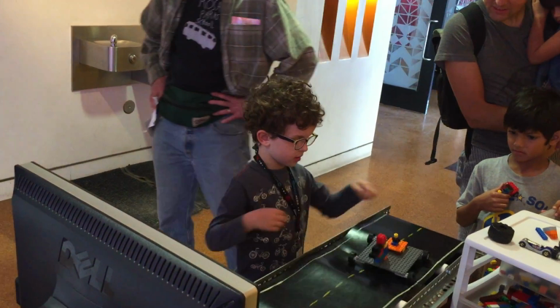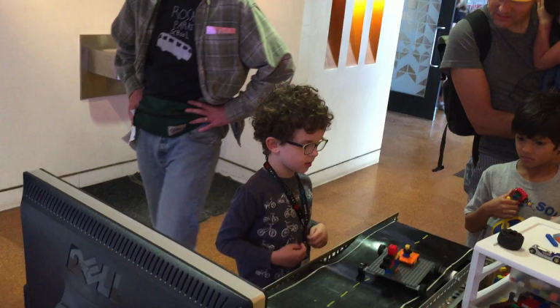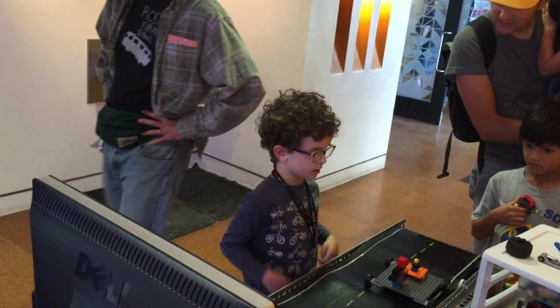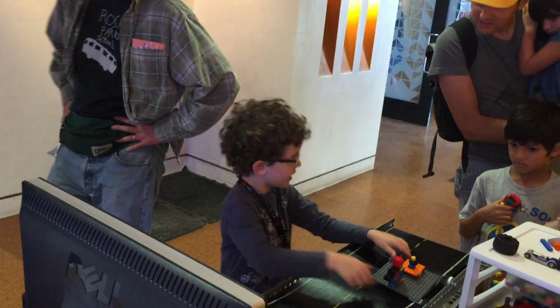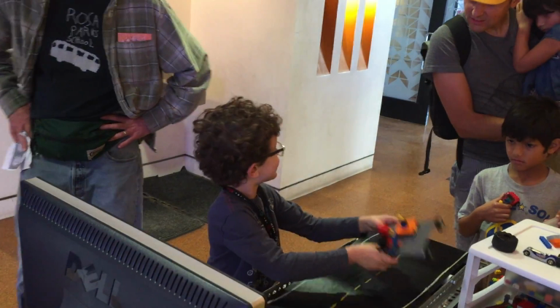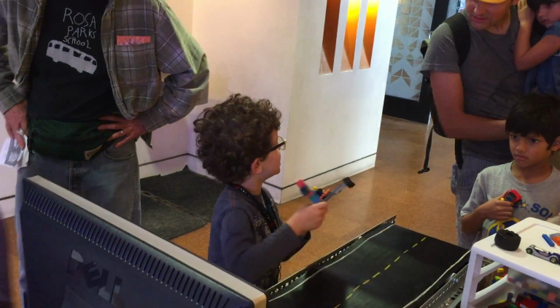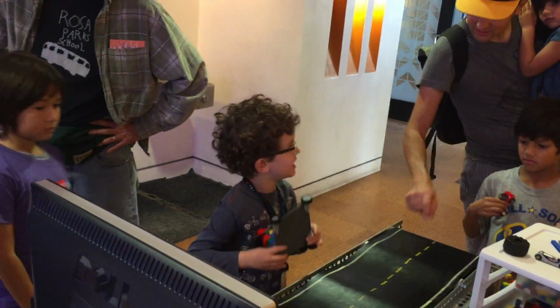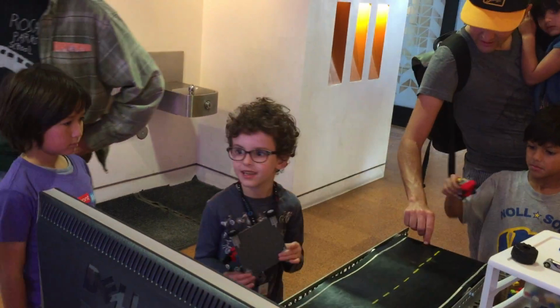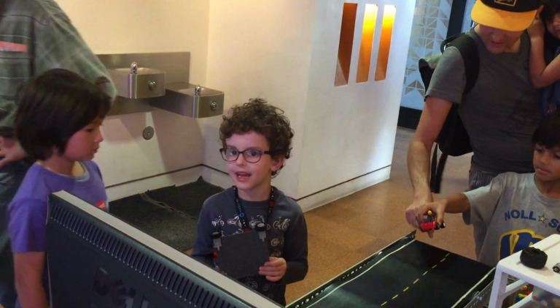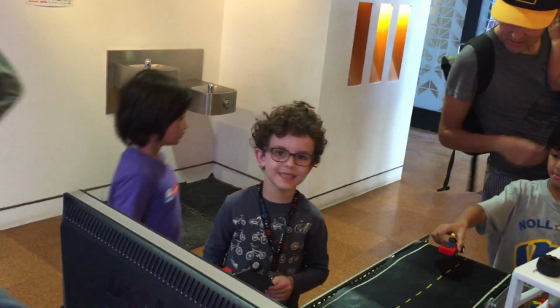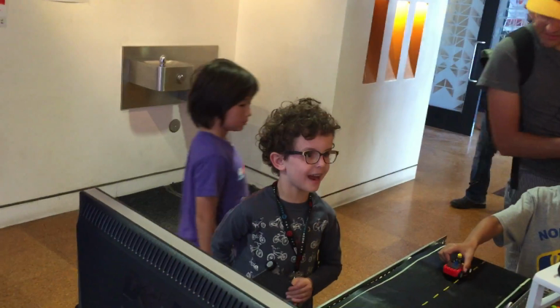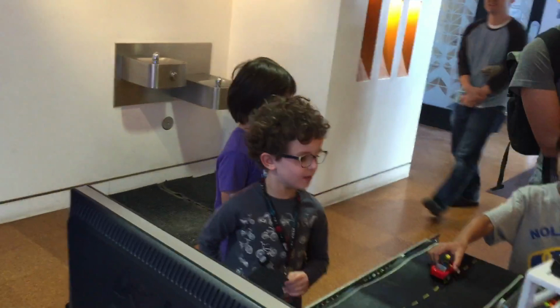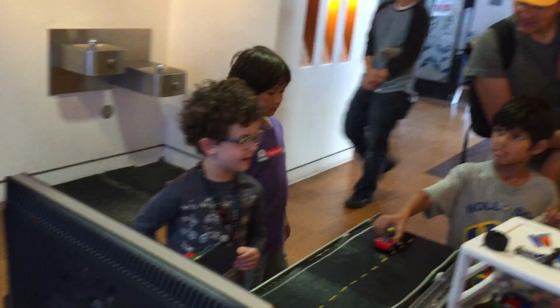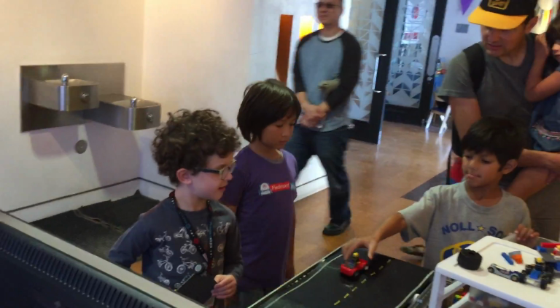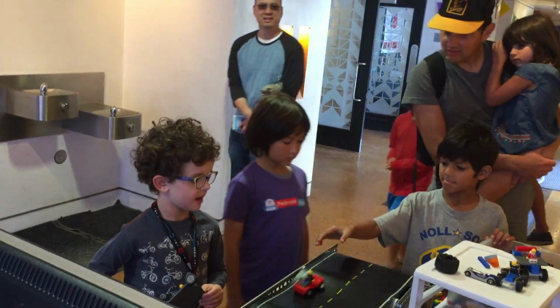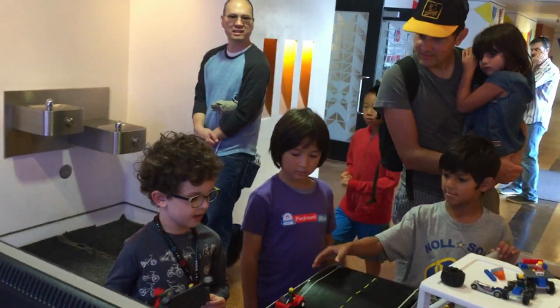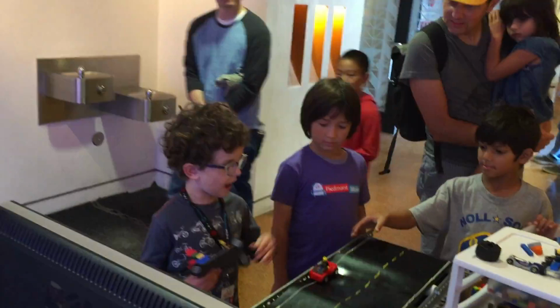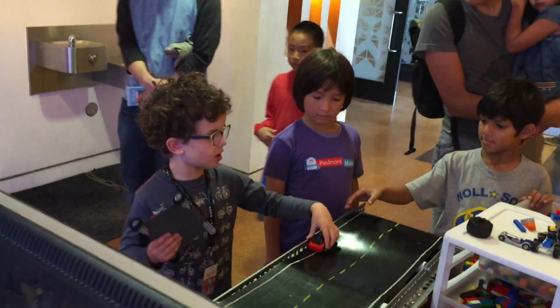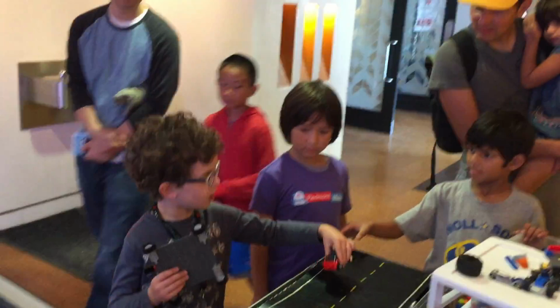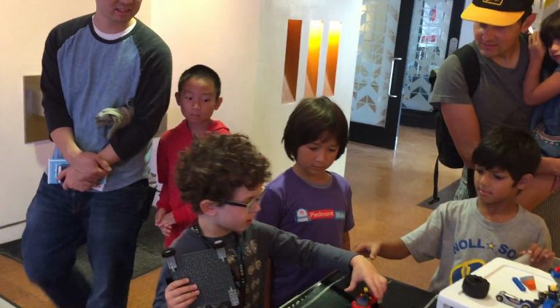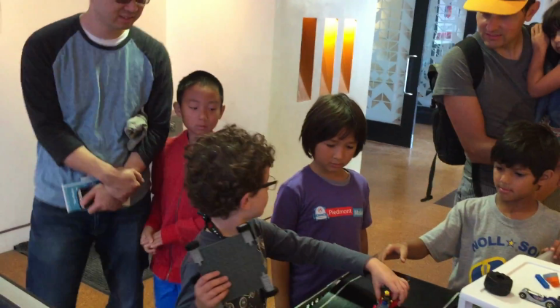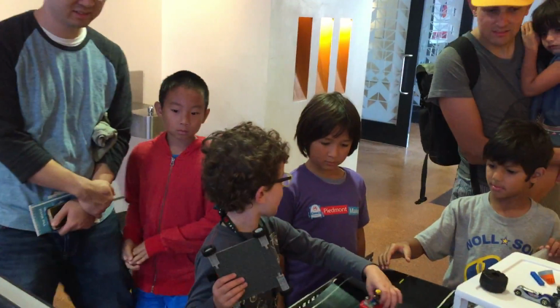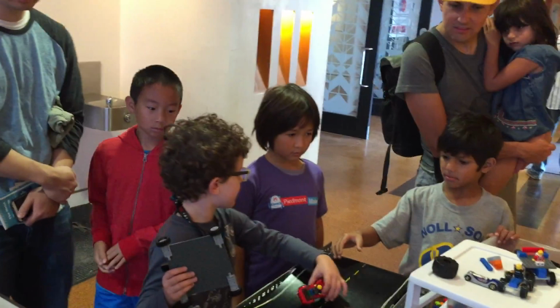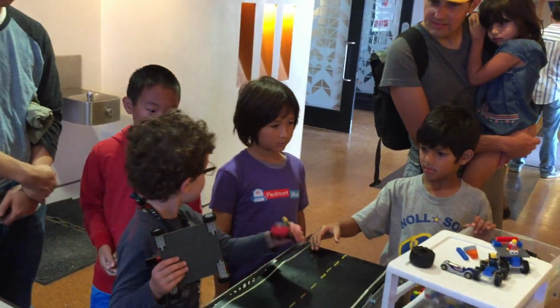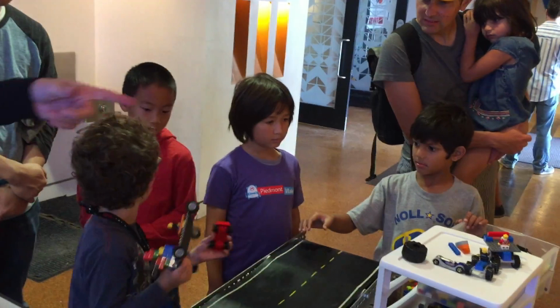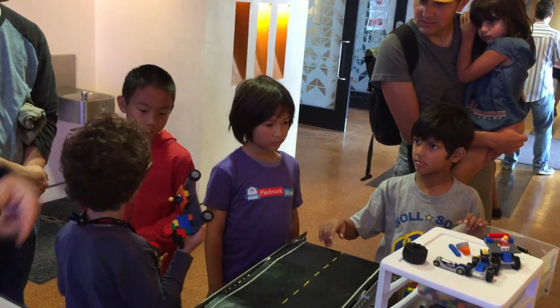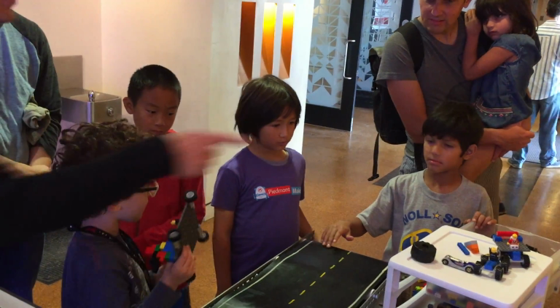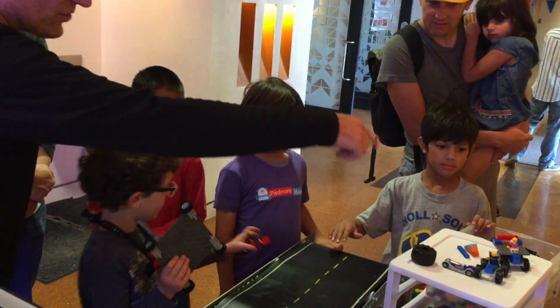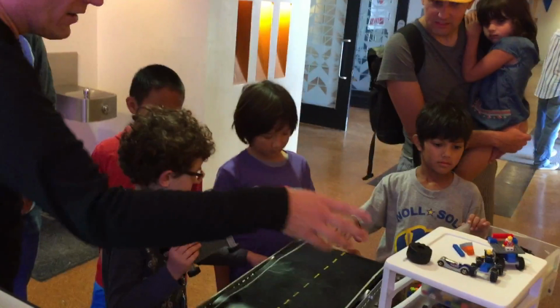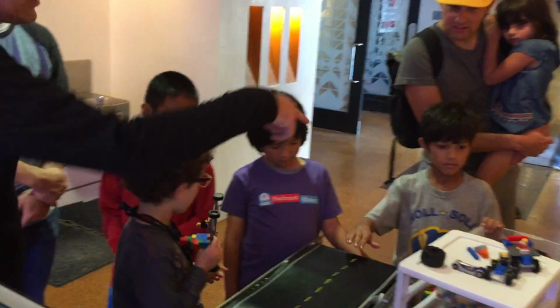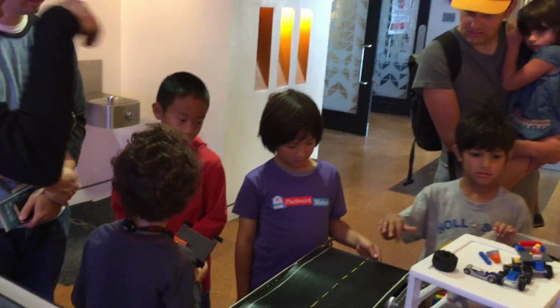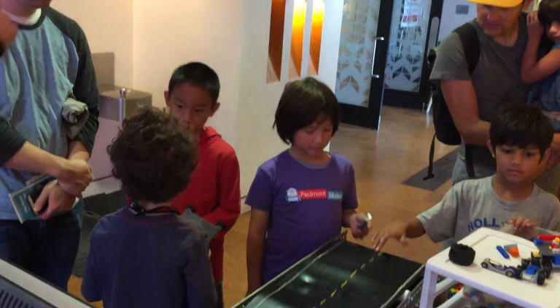That's great! That's basically how you do it. There's also other bars that you can play. Feel free to build some. You can take some of those apart, or you can get some of the Lego out of there.